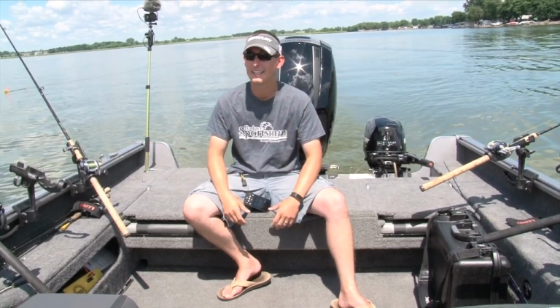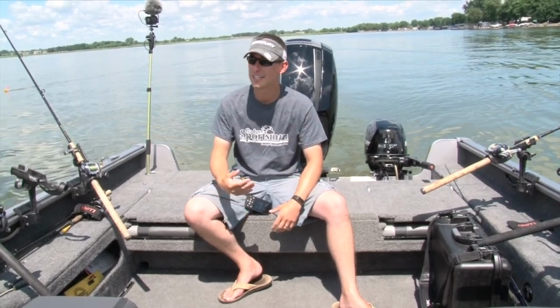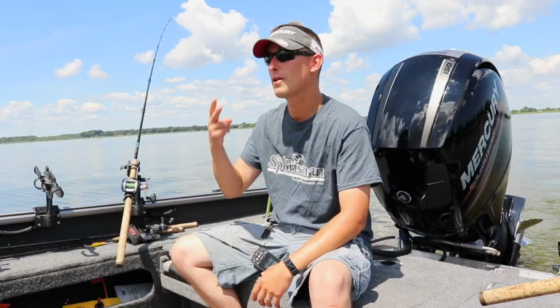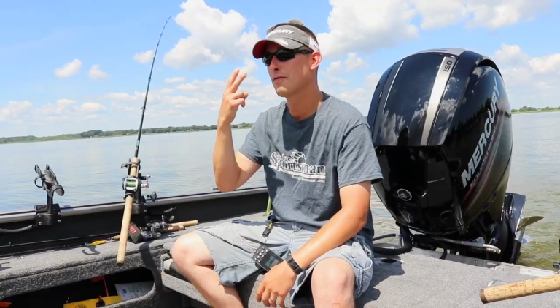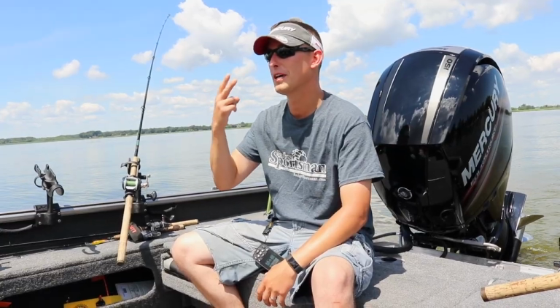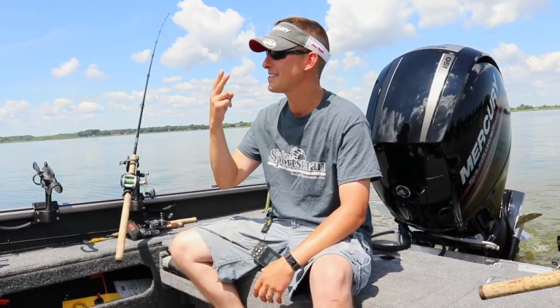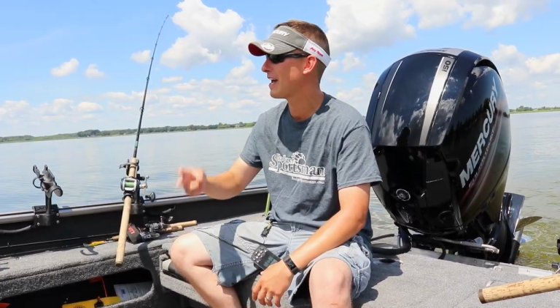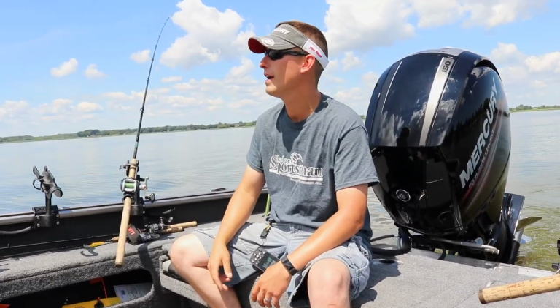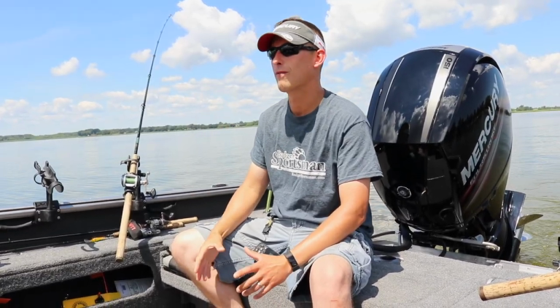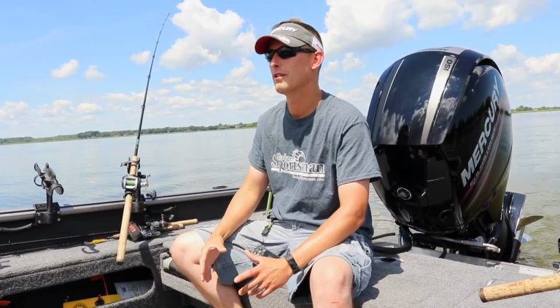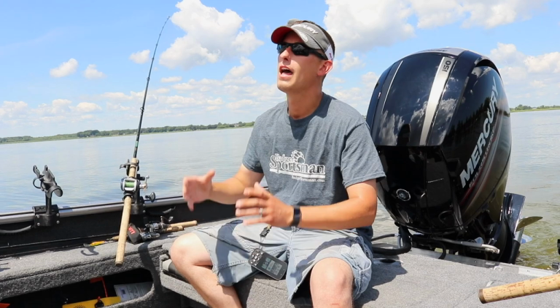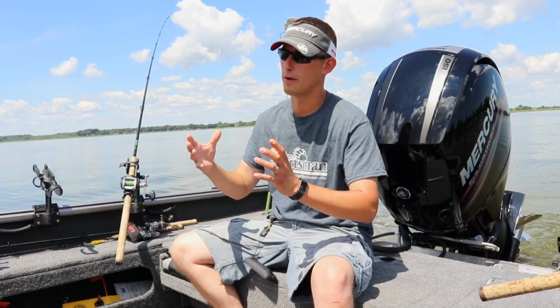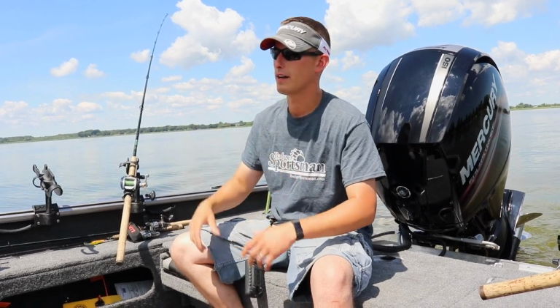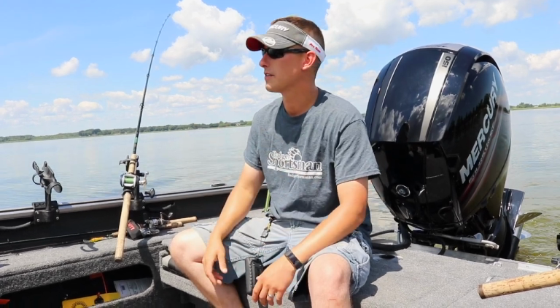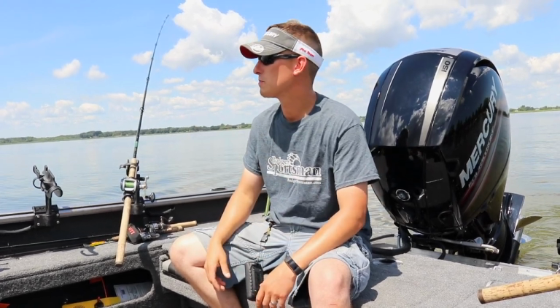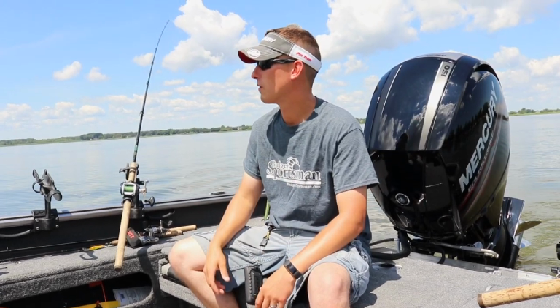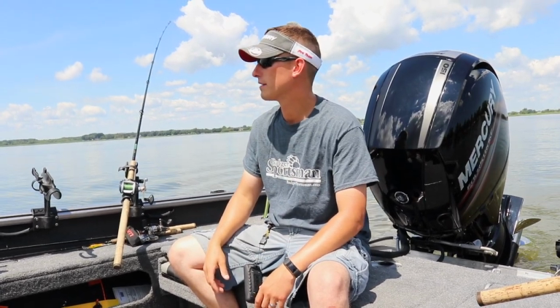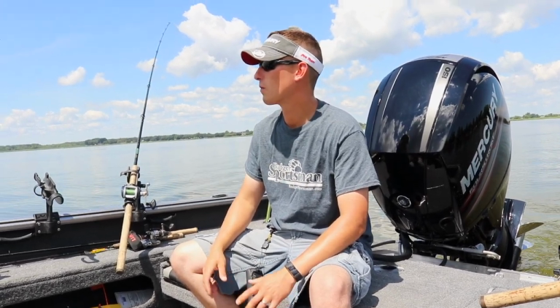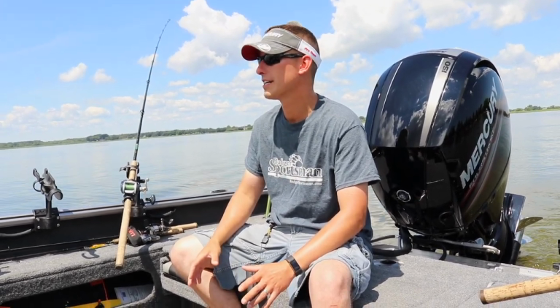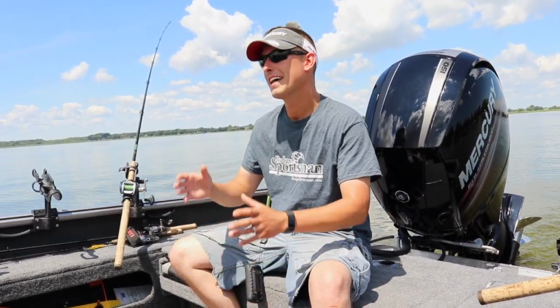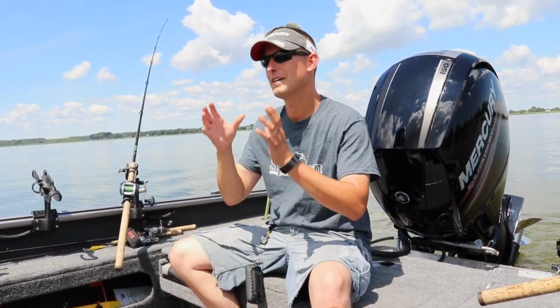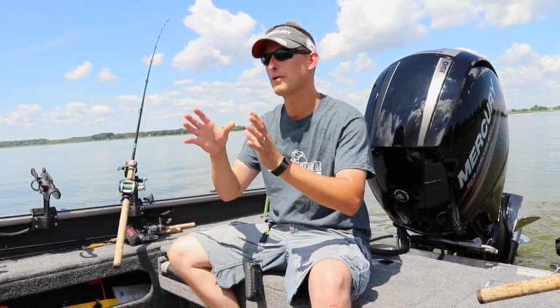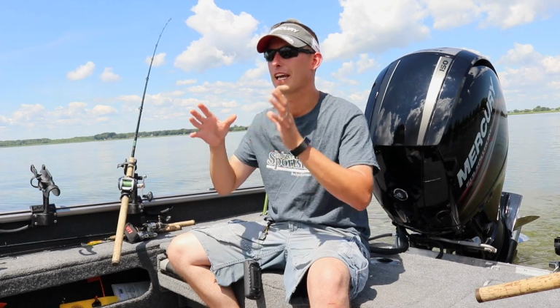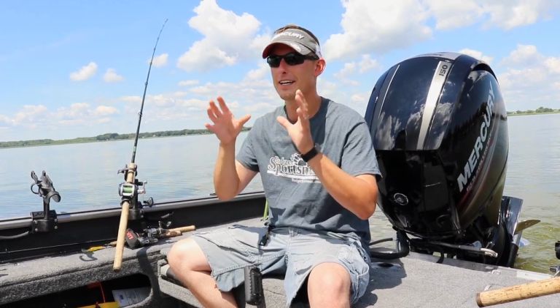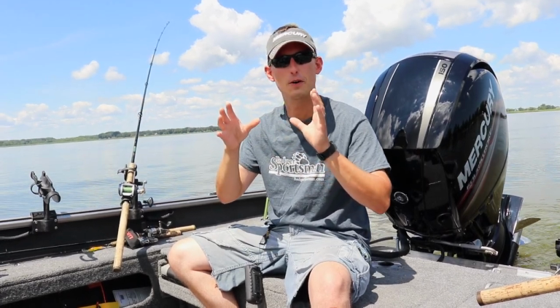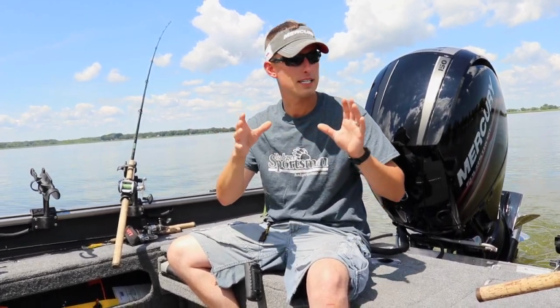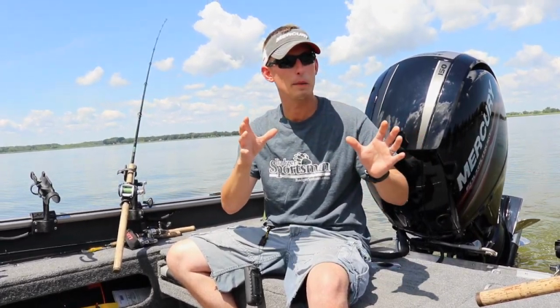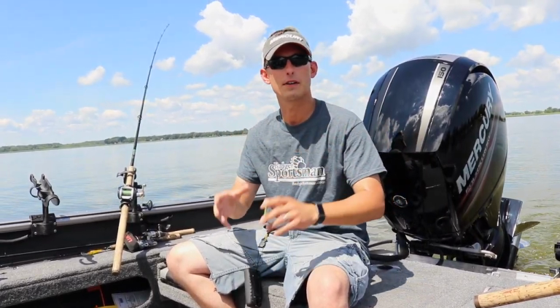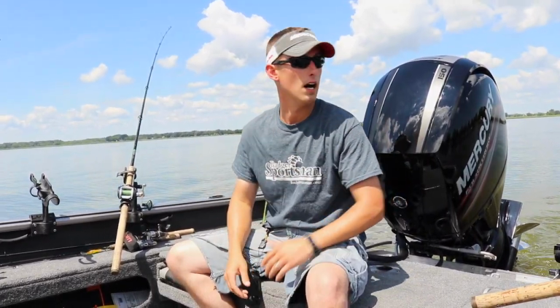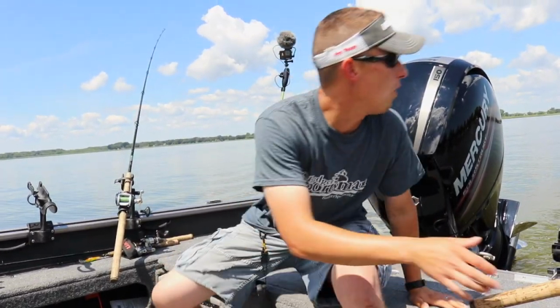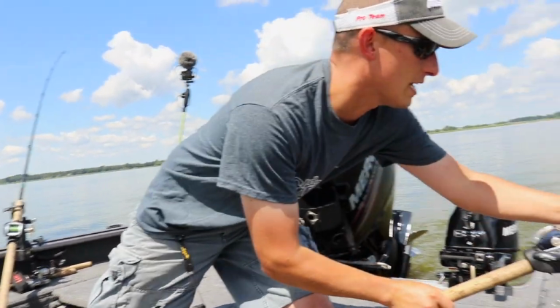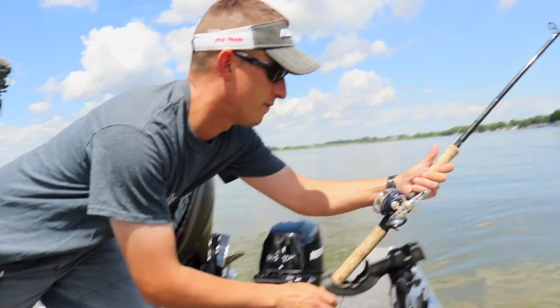Today we are two for two in the esox category. Unfortunately though, they were northern — some smaller northern — but we're kind of on the right path here.